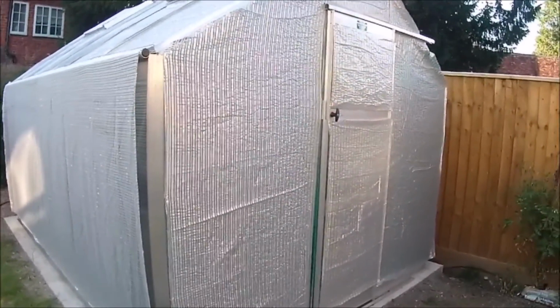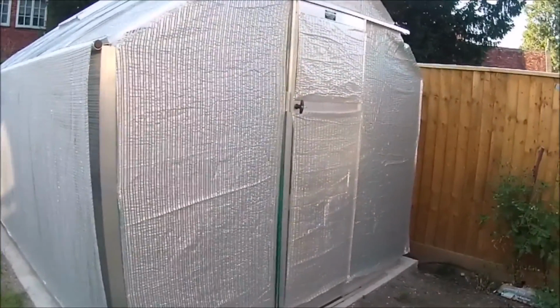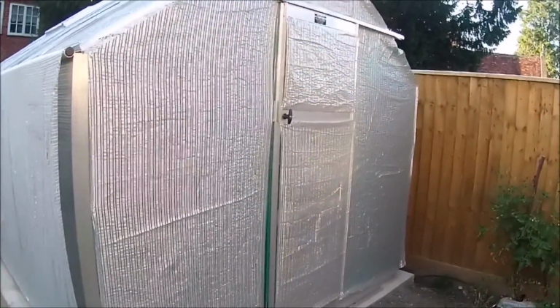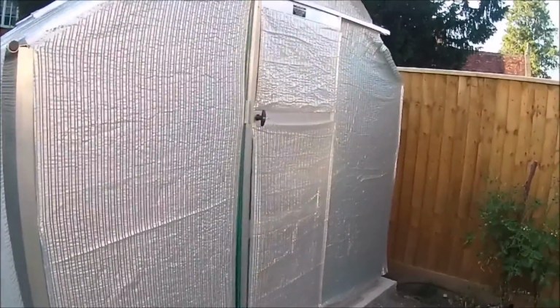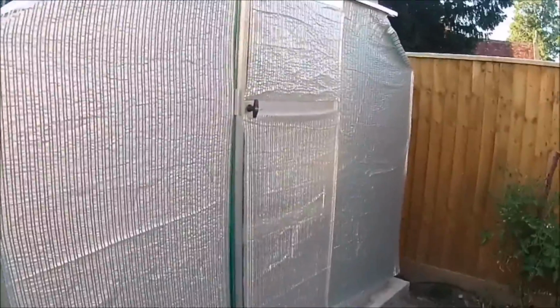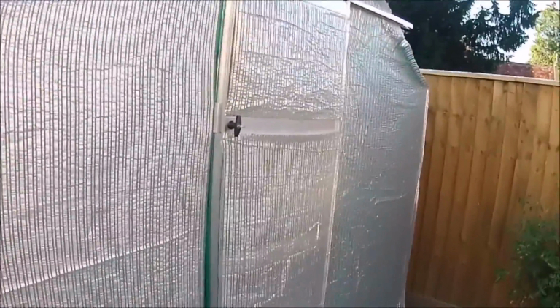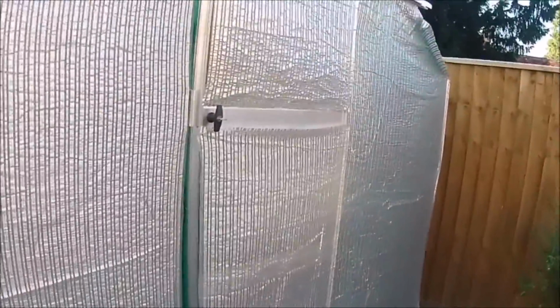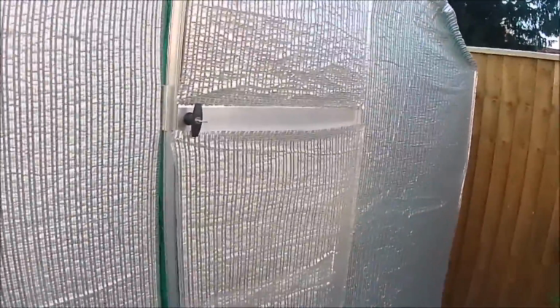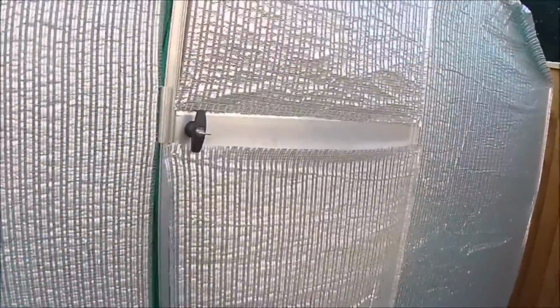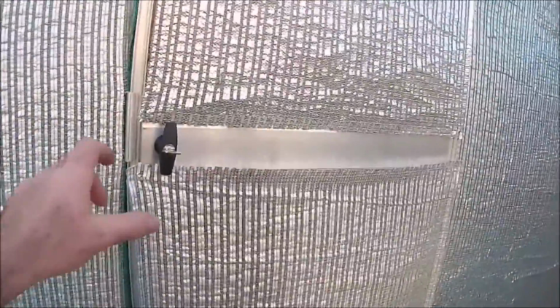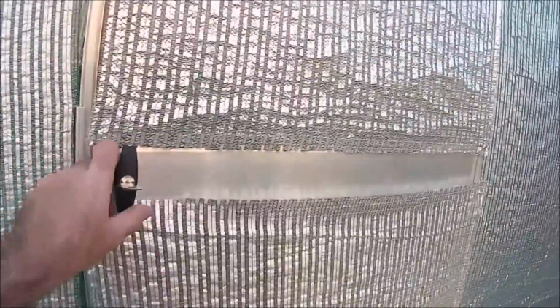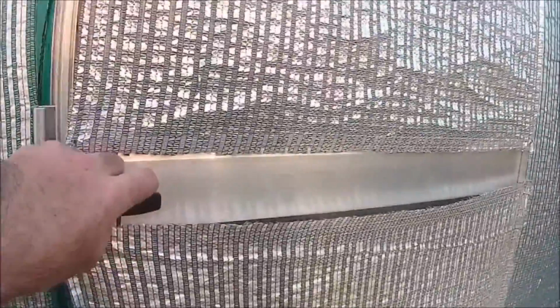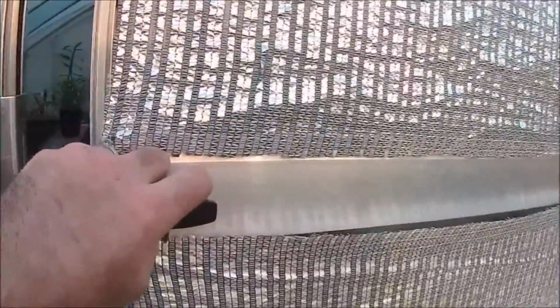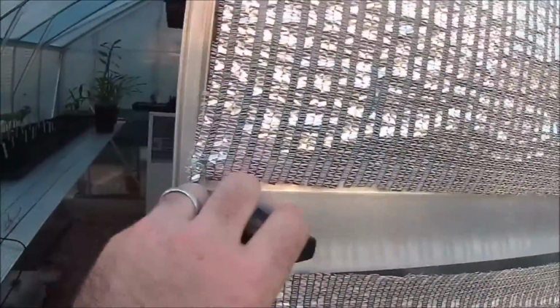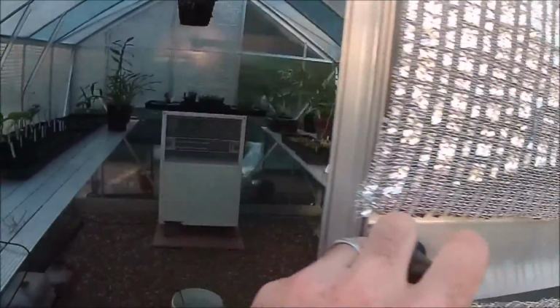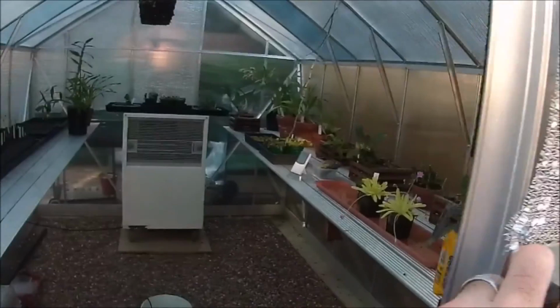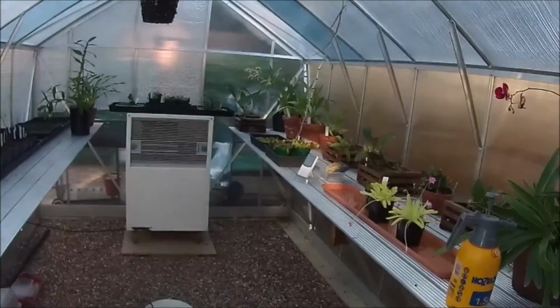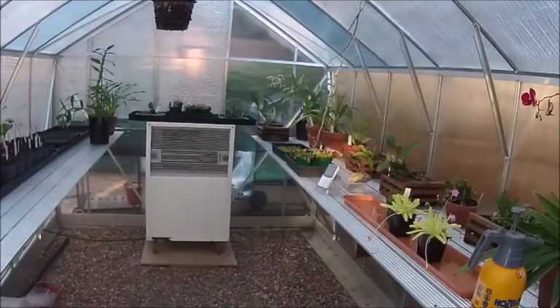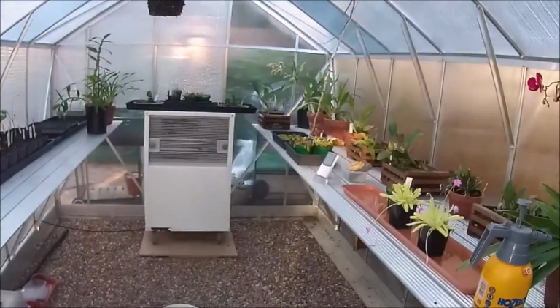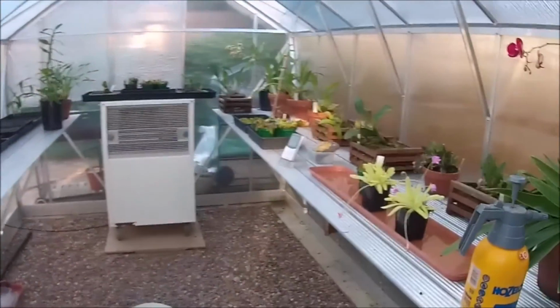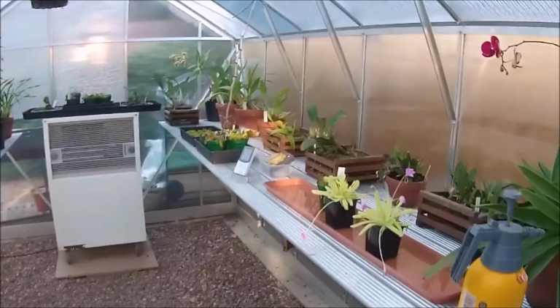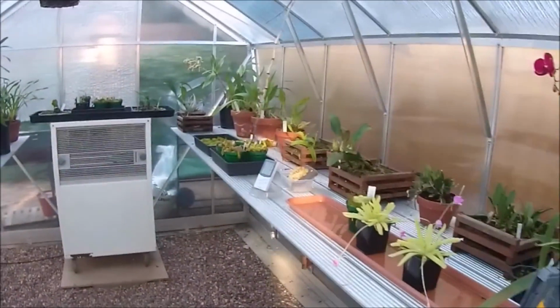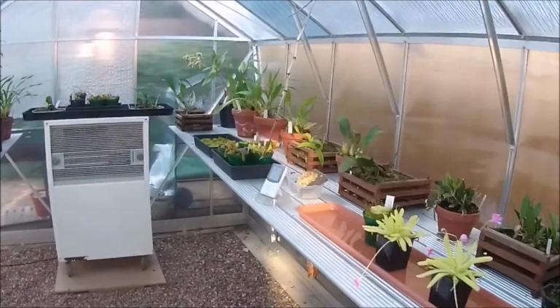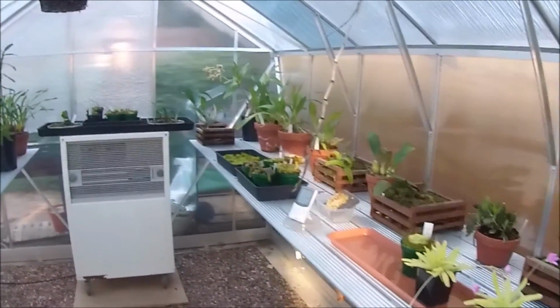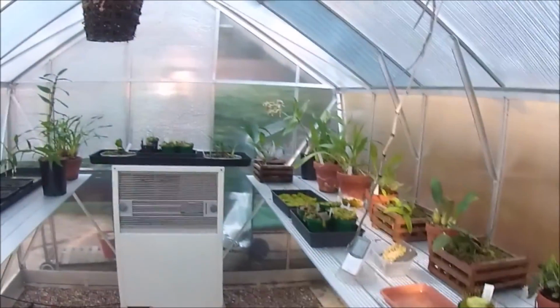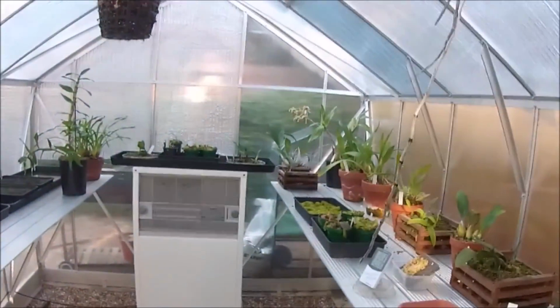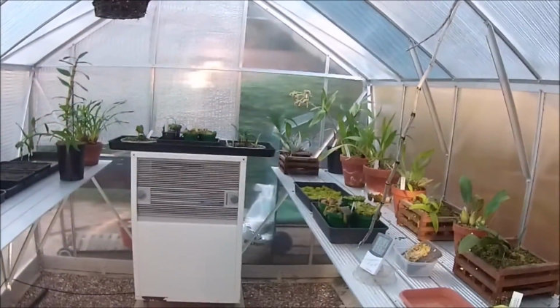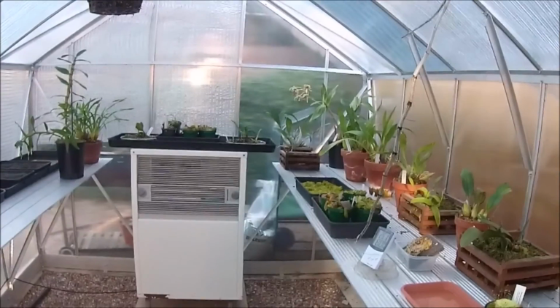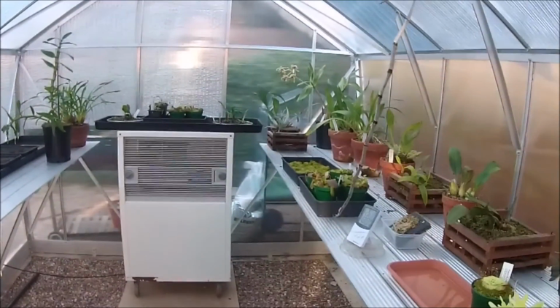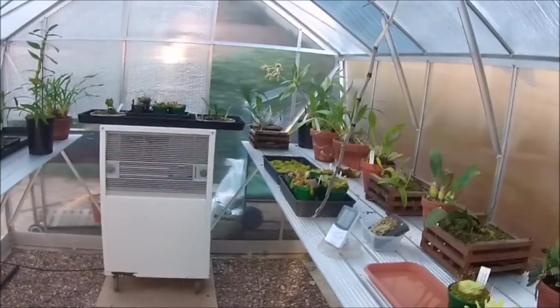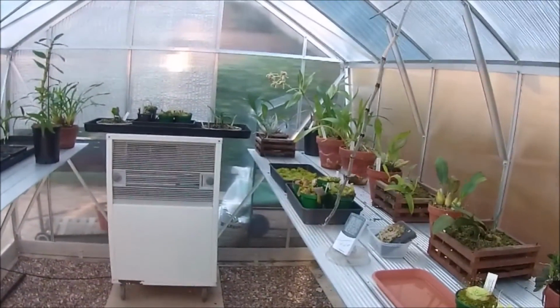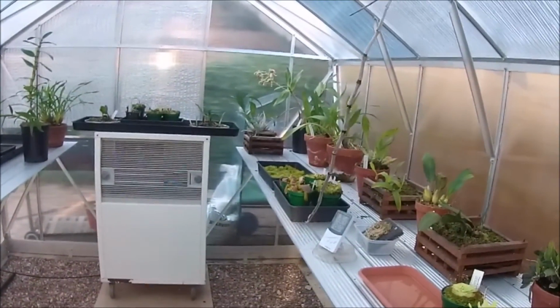Unfortunately, it leaves a lot of photo transmission reduction, which means it's a lot darker inside than I would like. However, we should go in and have a look and see what the weather's been doing inside the greenhouse and what effect it's been having.